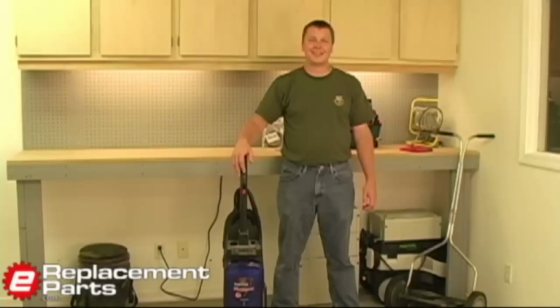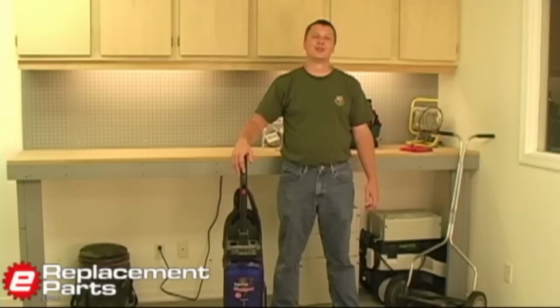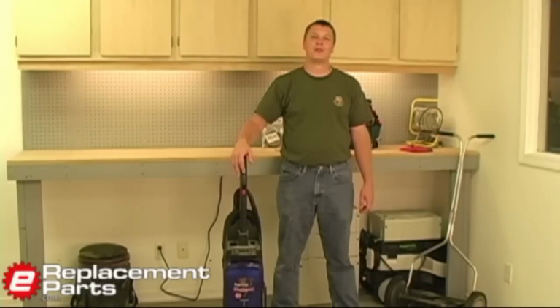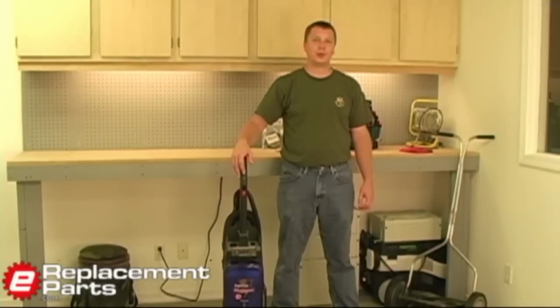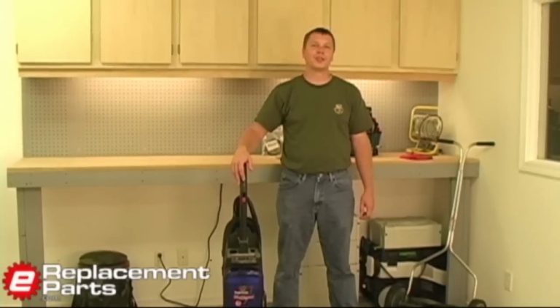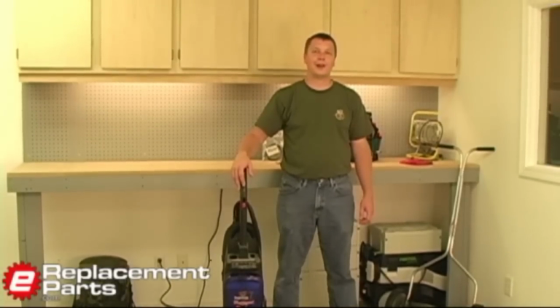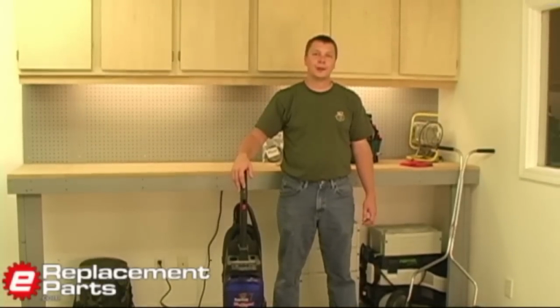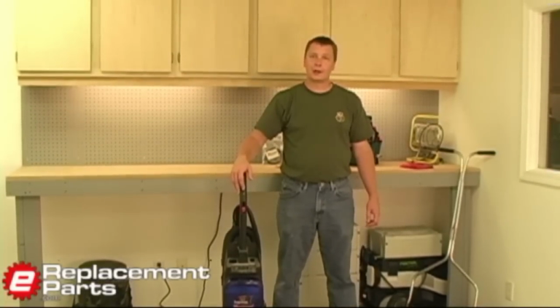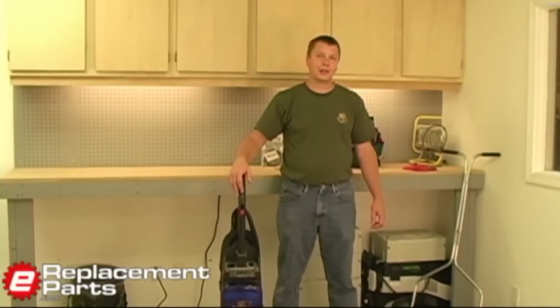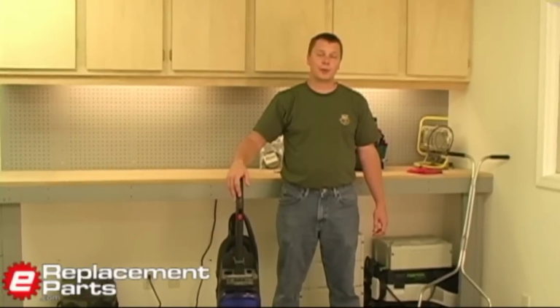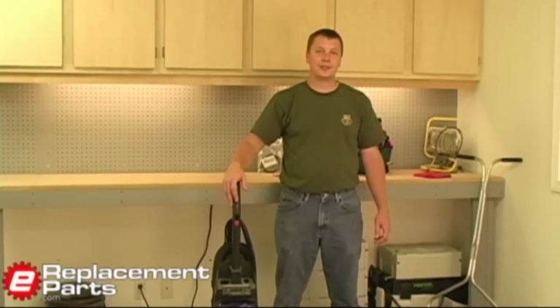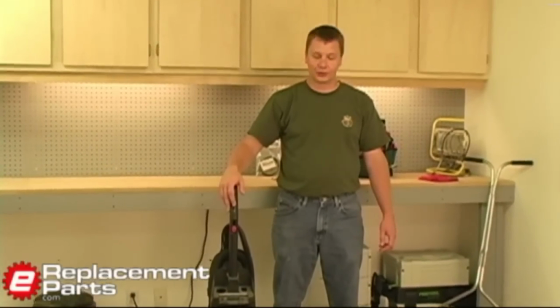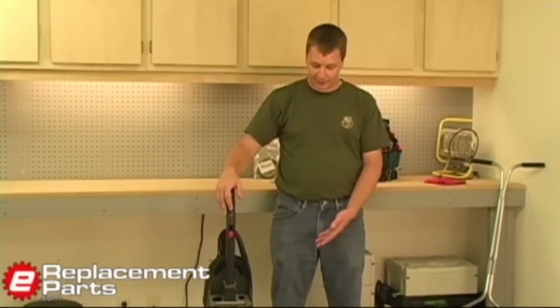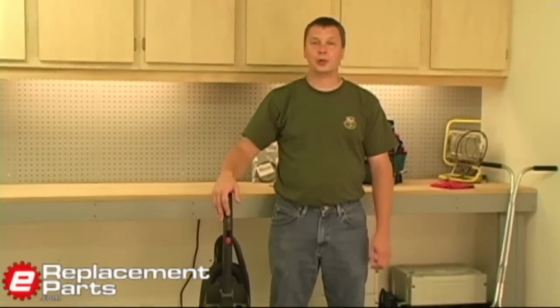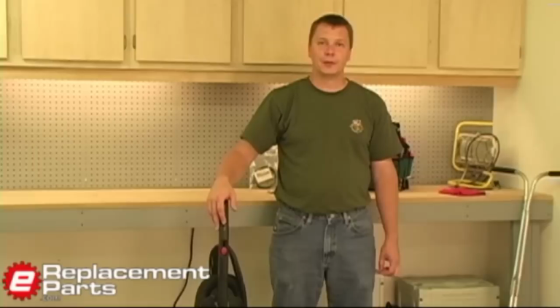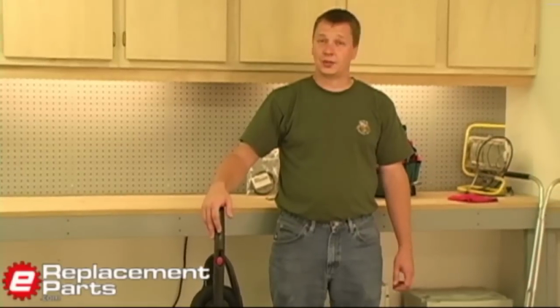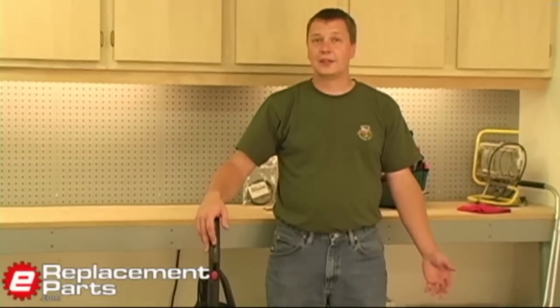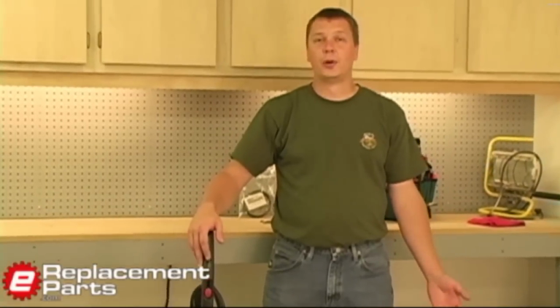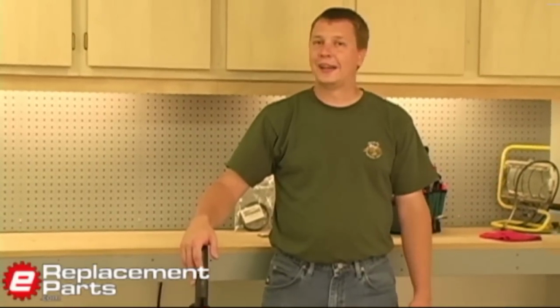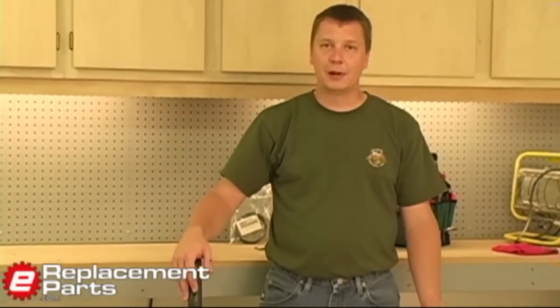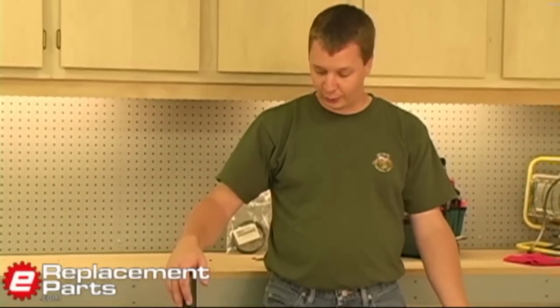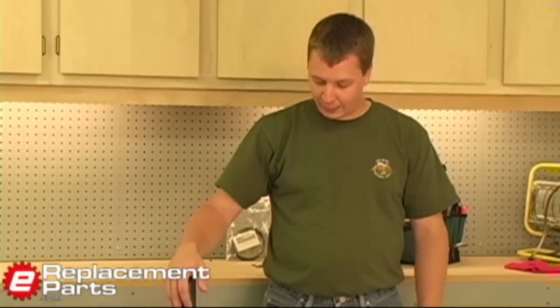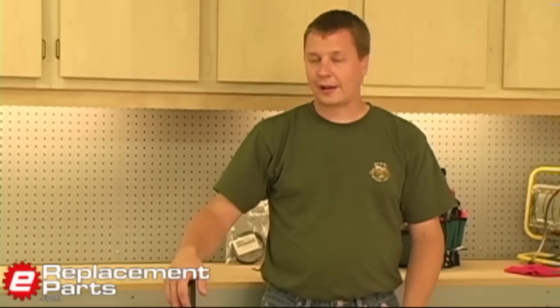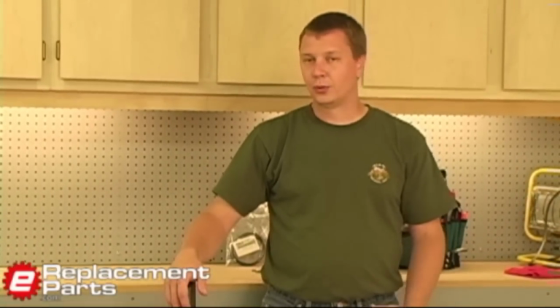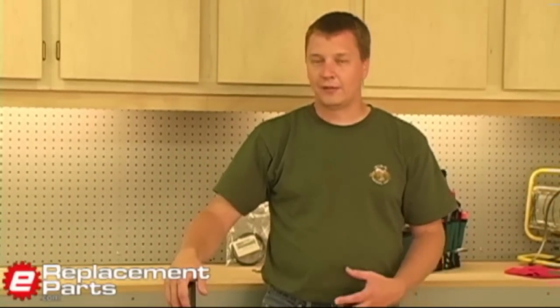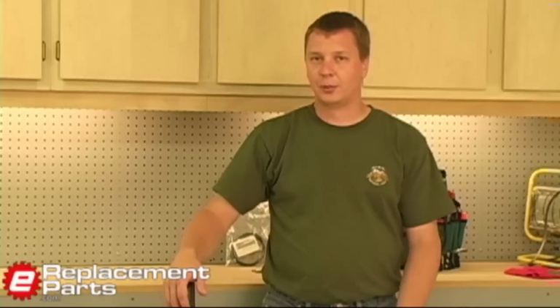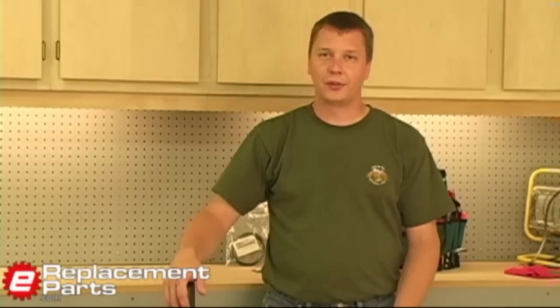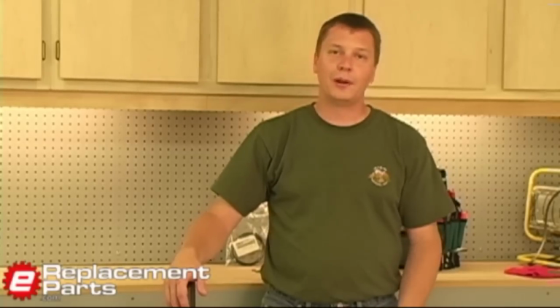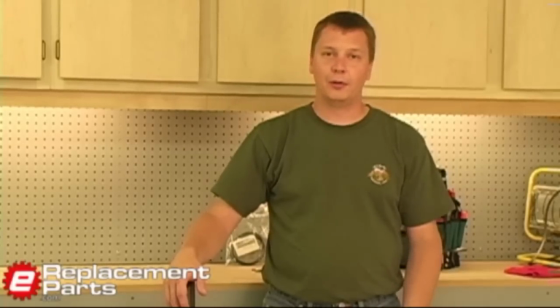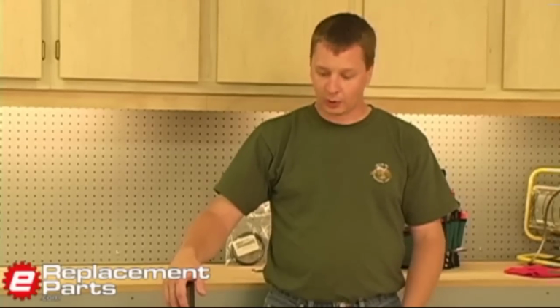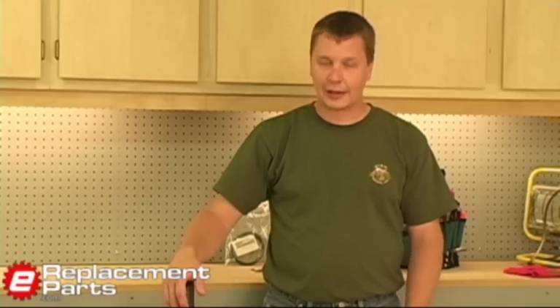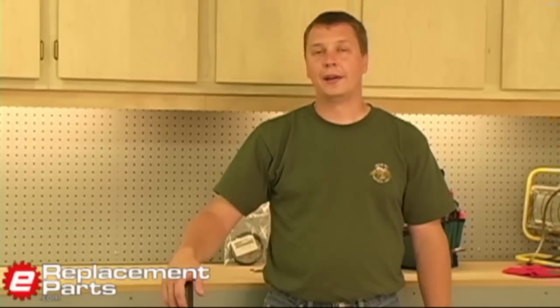Hi, this is Mark from eReplacementParts.com. Today we're going to take a look at replacing the belt on a vacuum cleaner. This is a very simple repair that anybody can do, and most vacuums will have a very similar method to replace the belt. We're going to show you how to do that now.